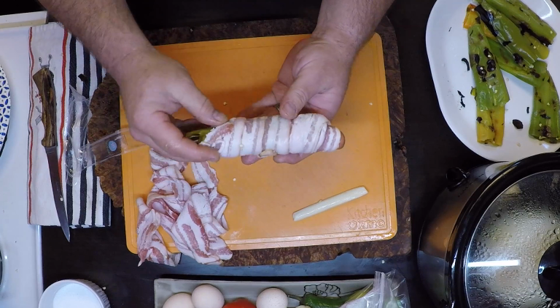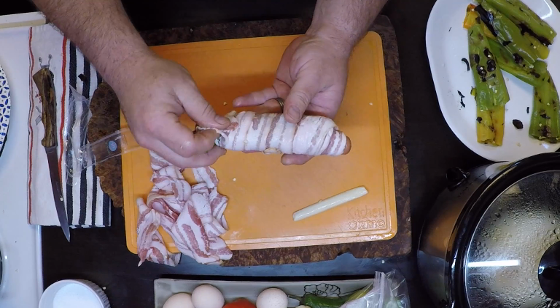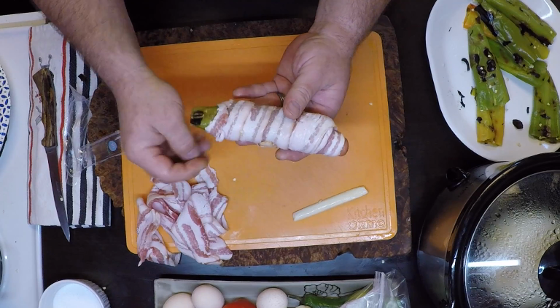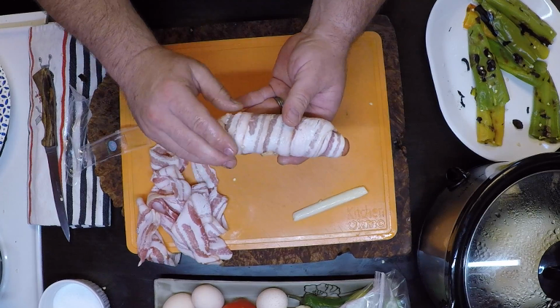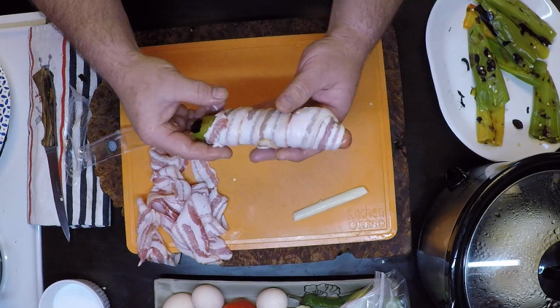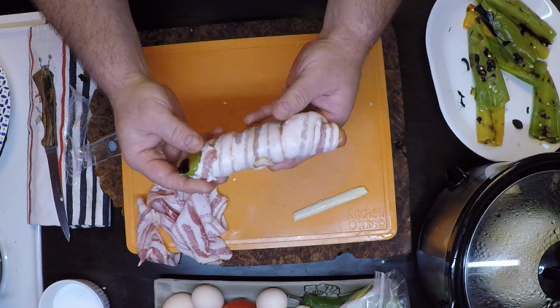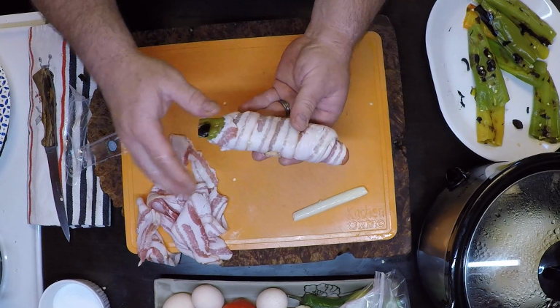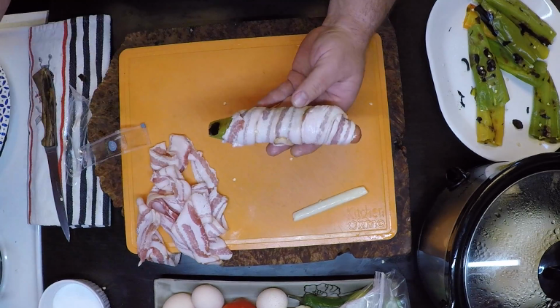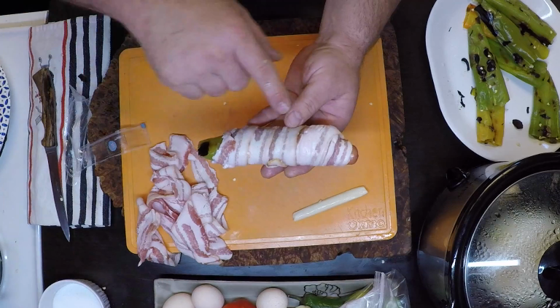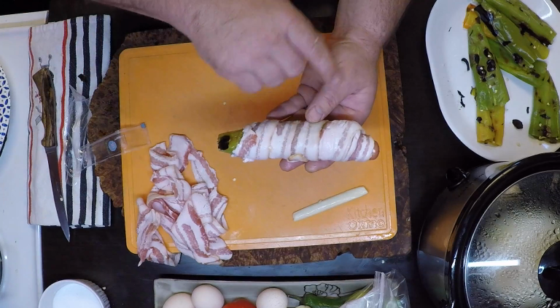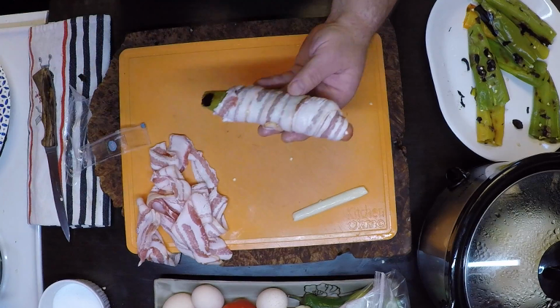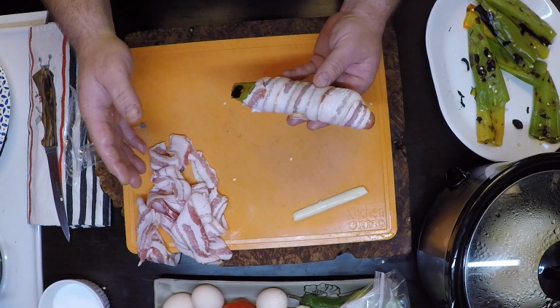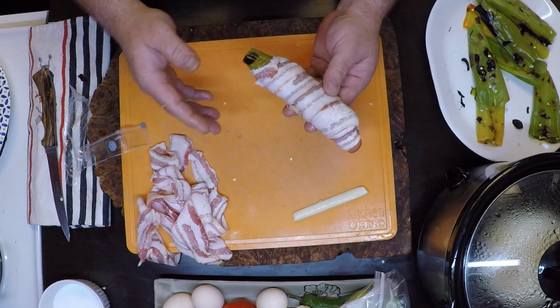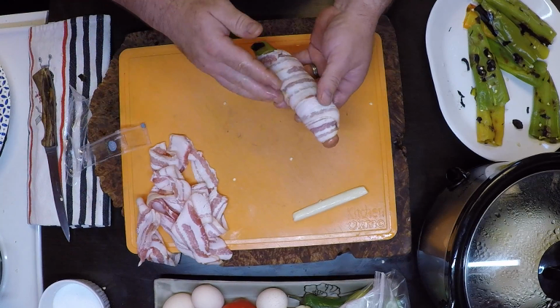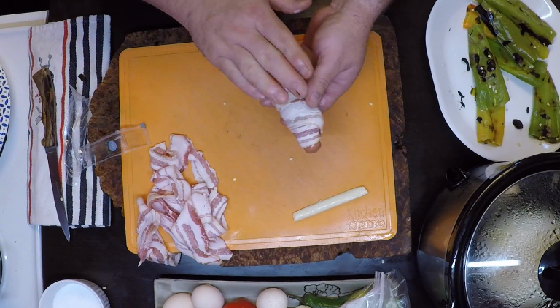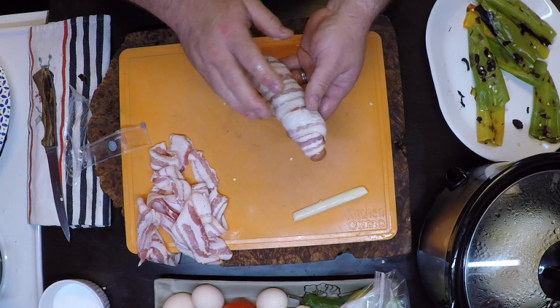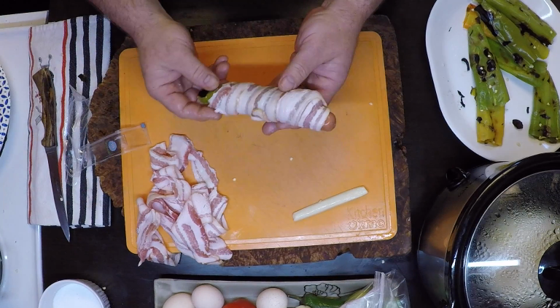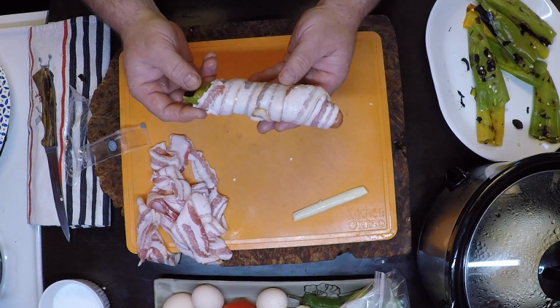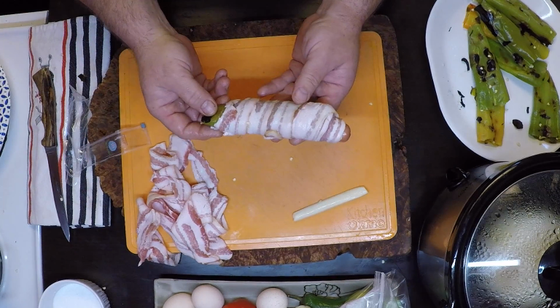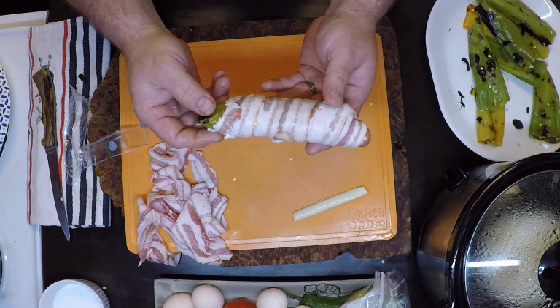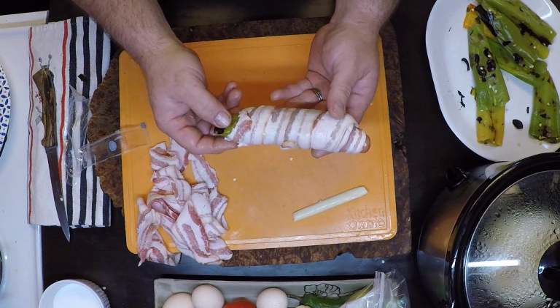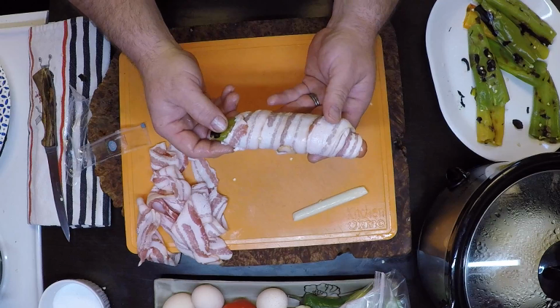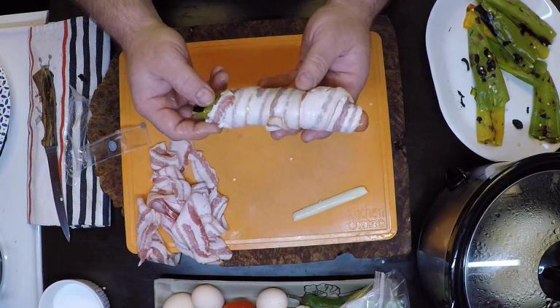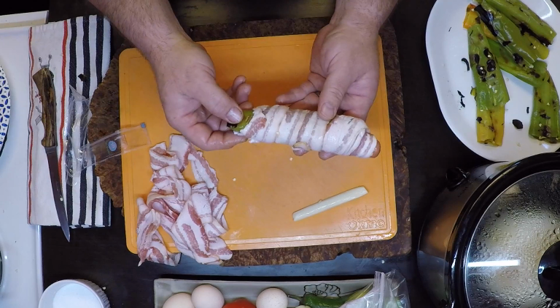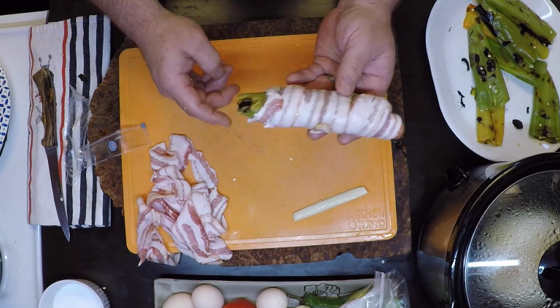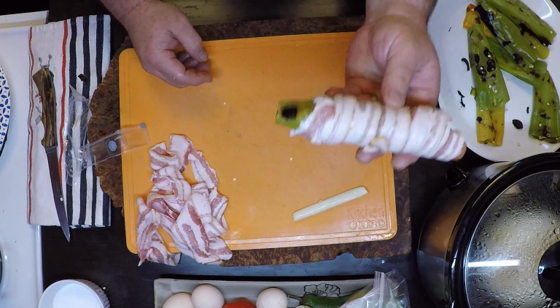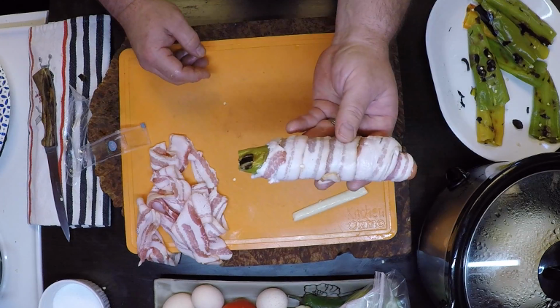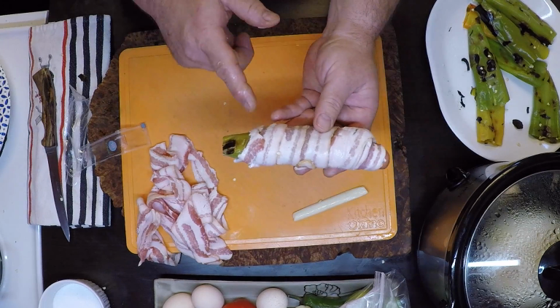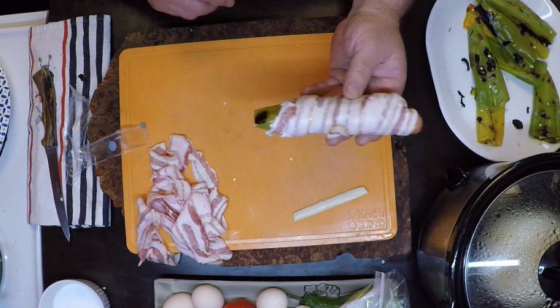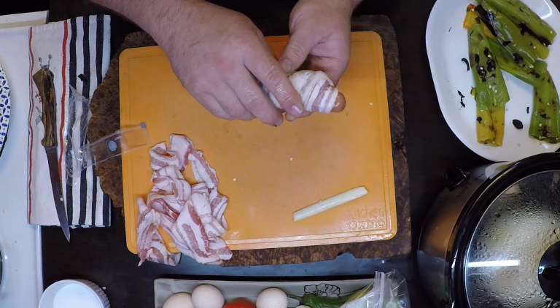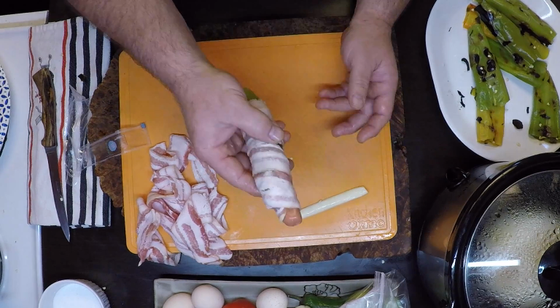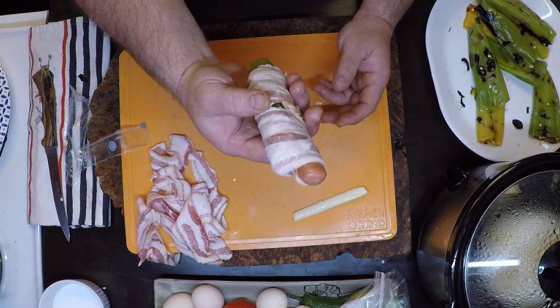Put that in the refrigerator. Get a whole pile of them going. Put a little plastic wrap on and refrigerate. Put it in your cooler, take it to the tailgate, and grill it up. I guarantee you that is going to be some goodies.